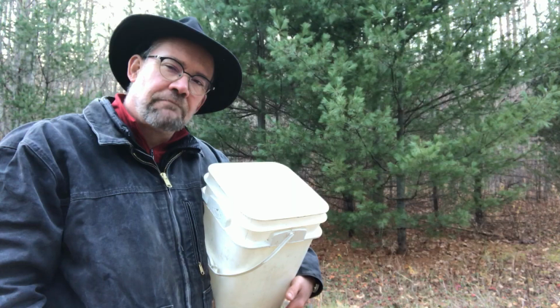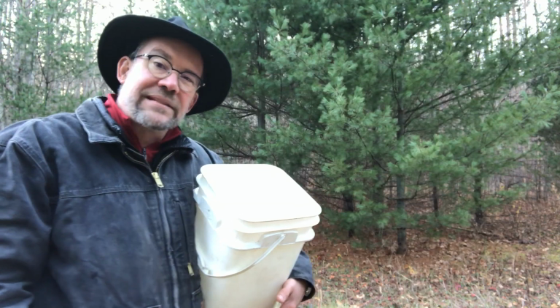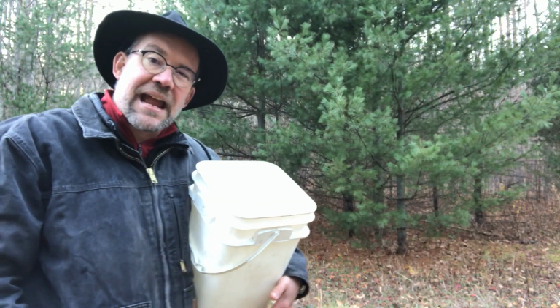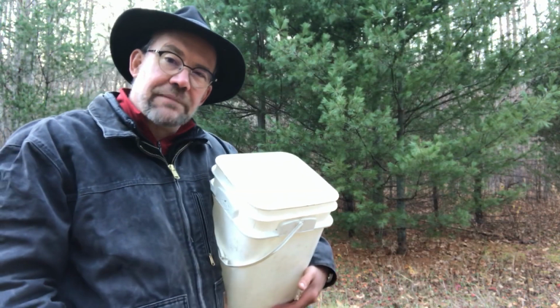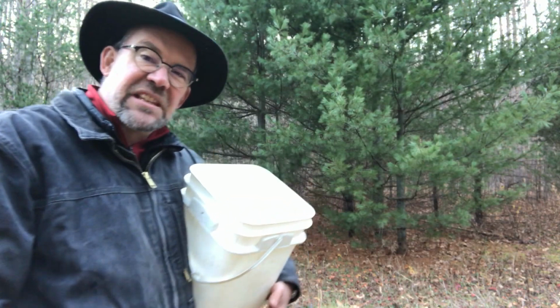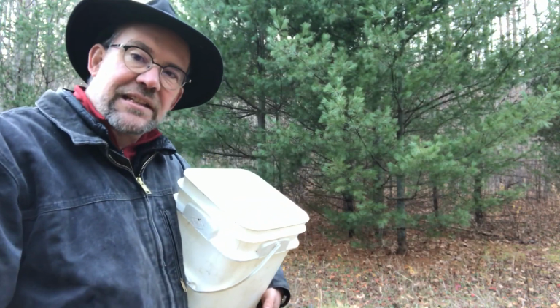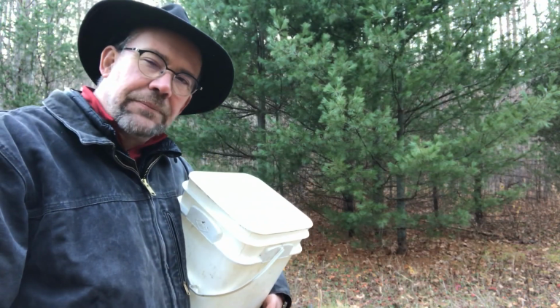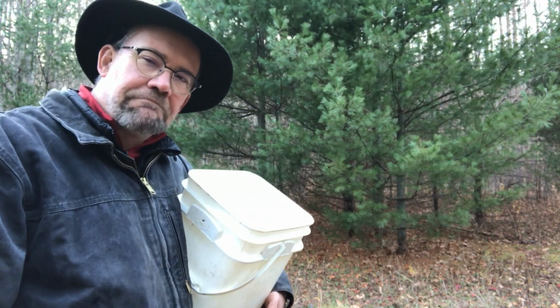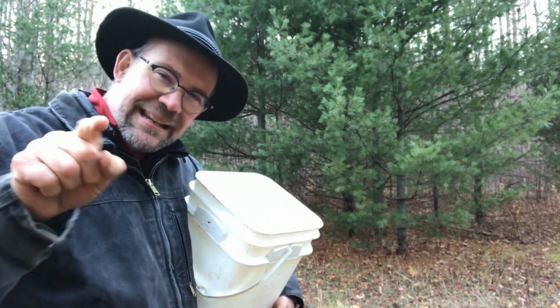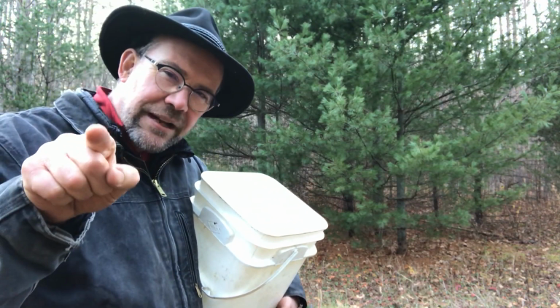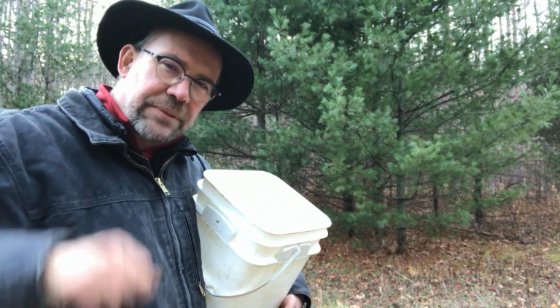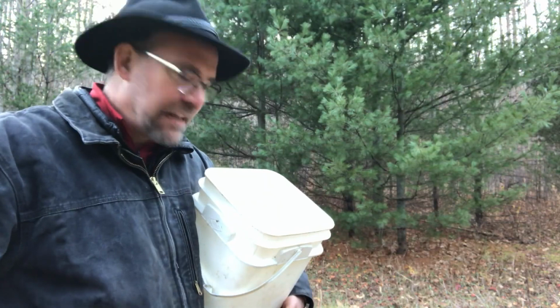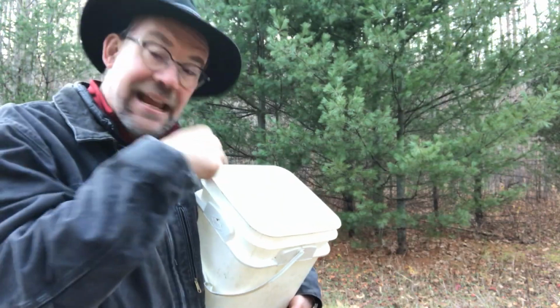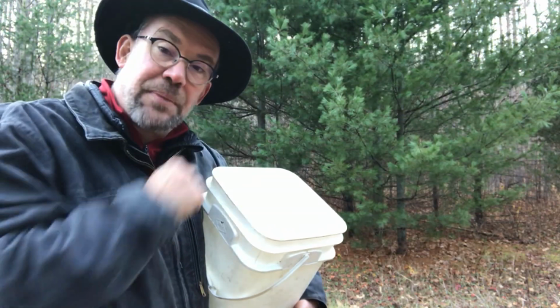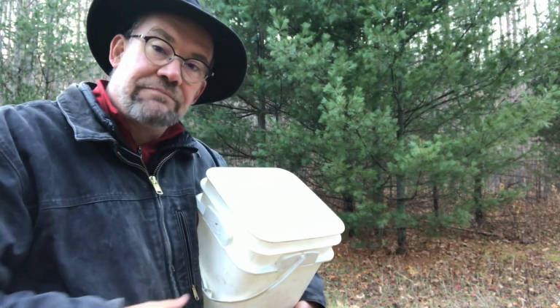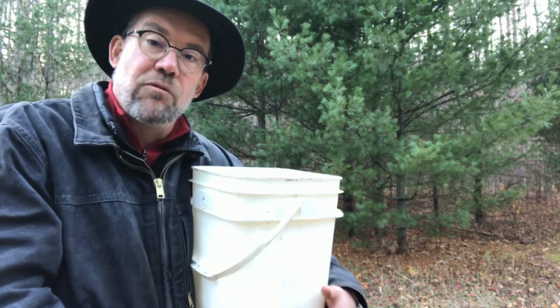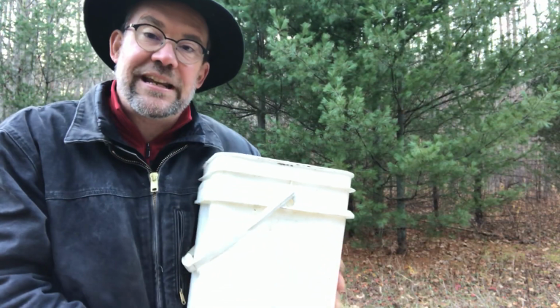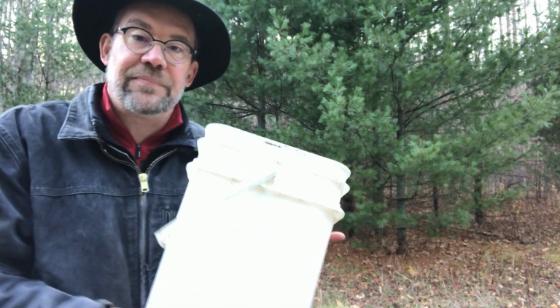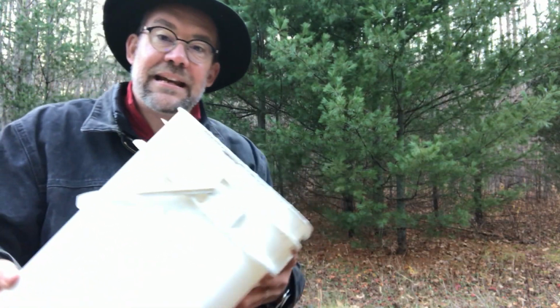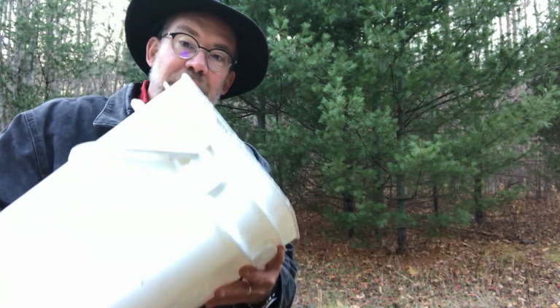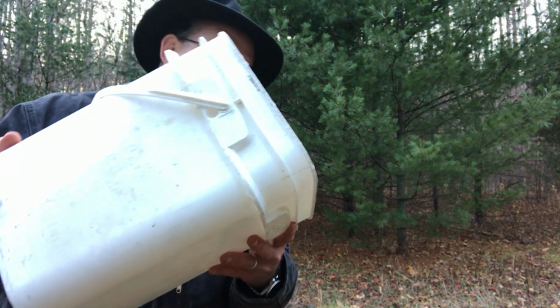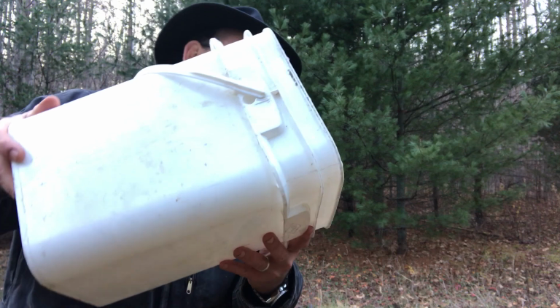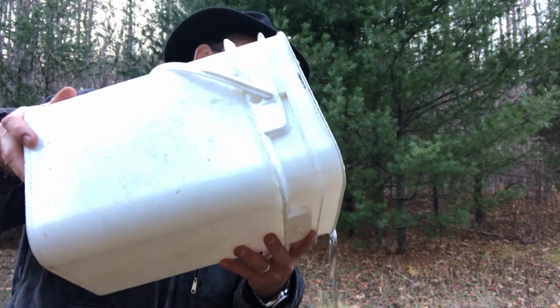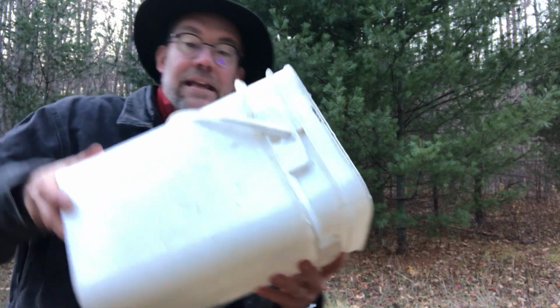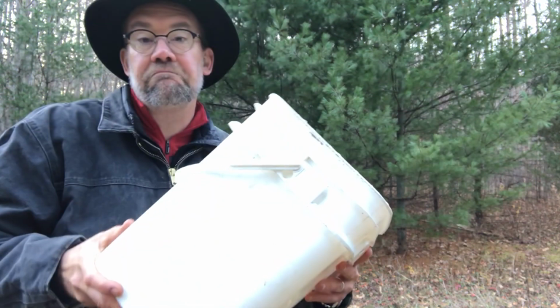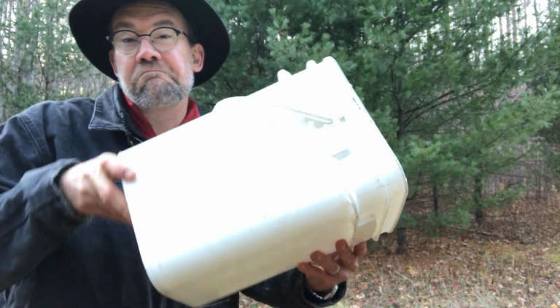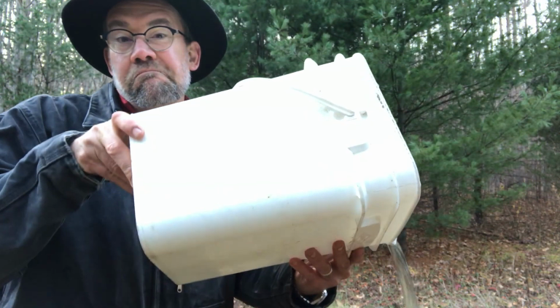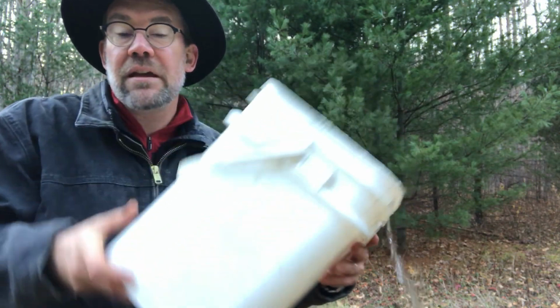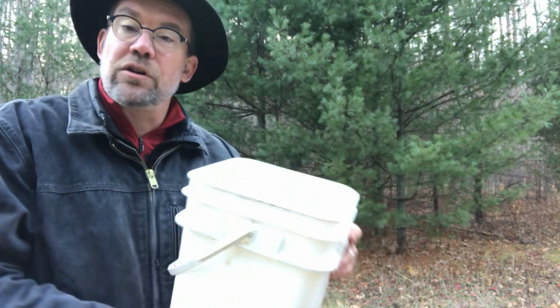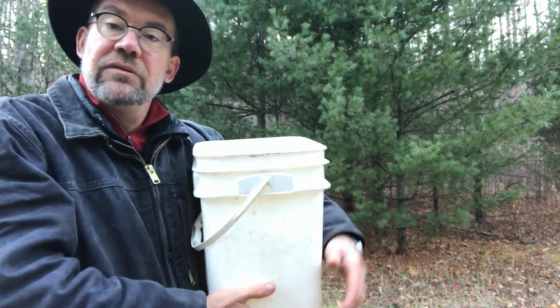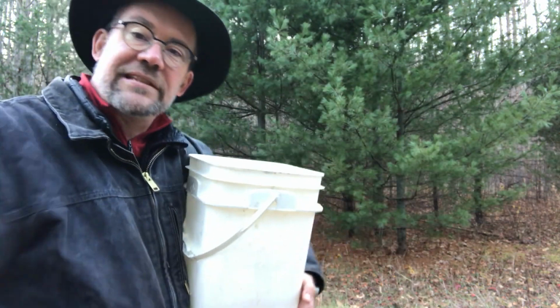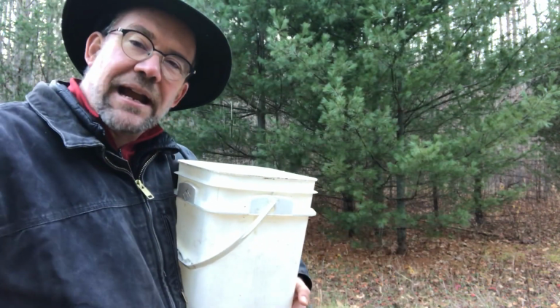Well today I have a different experiment. I need your help. I have a bucket of water here, and when I tilt it the water falls to the ground.